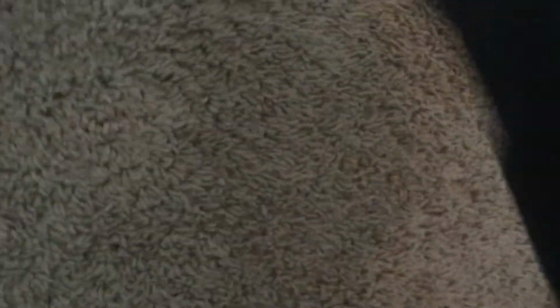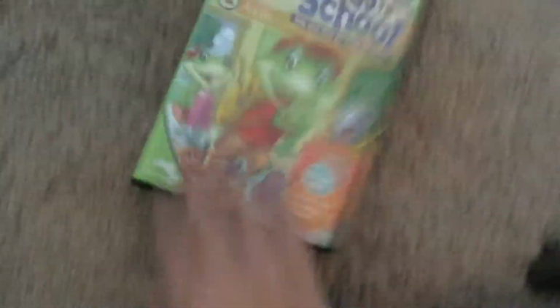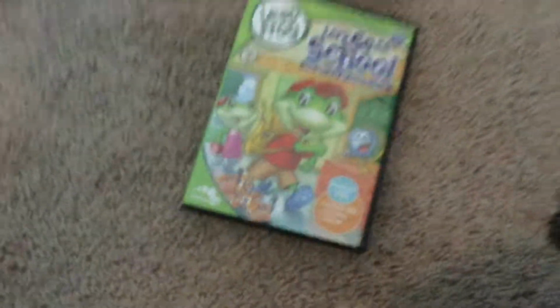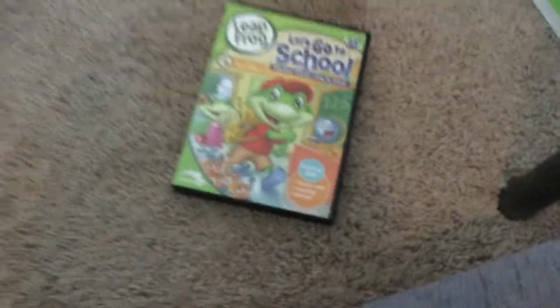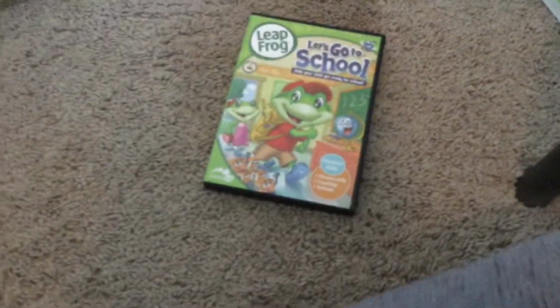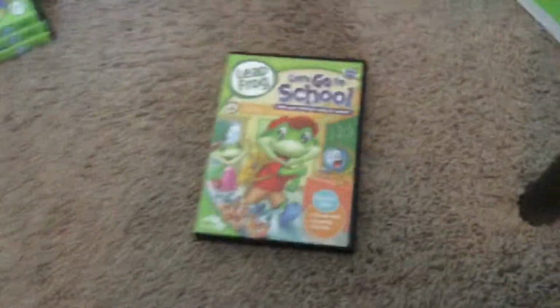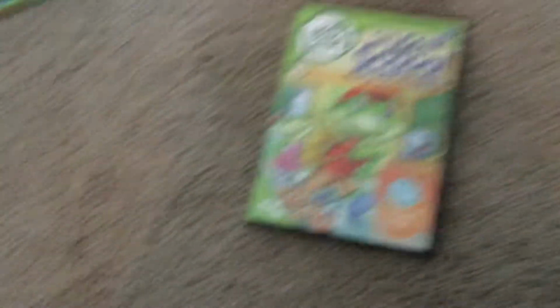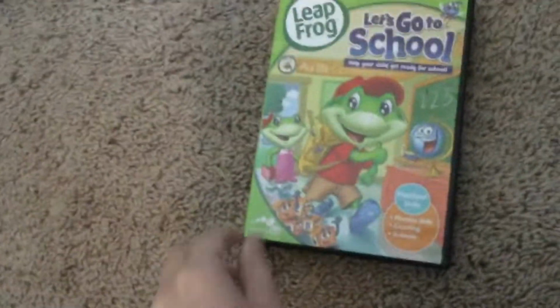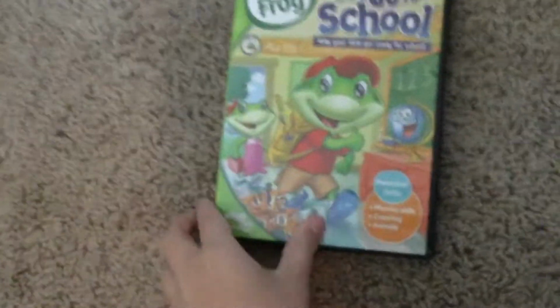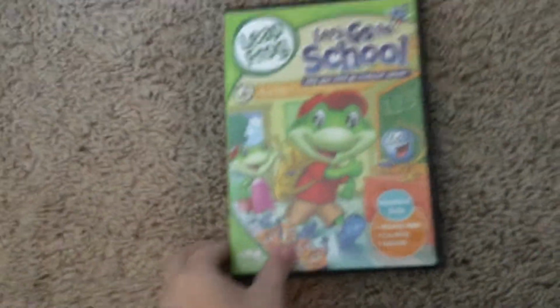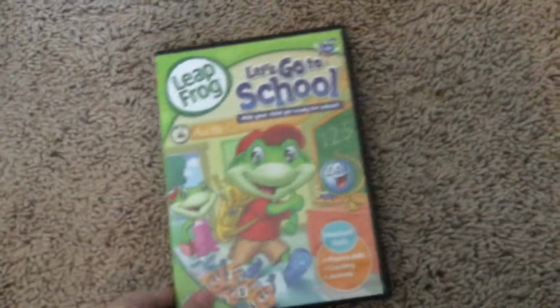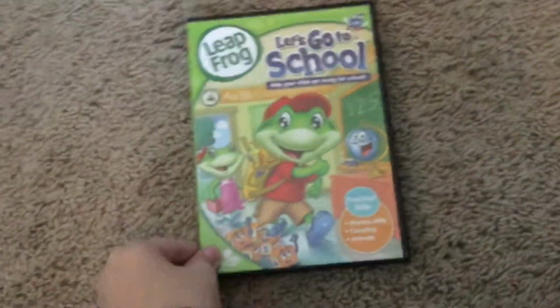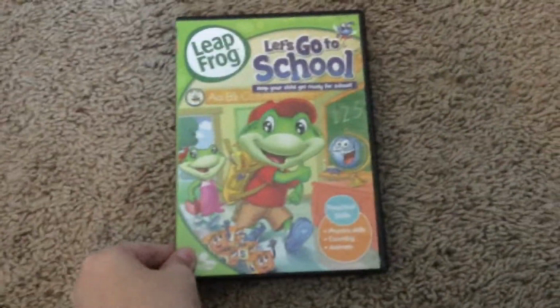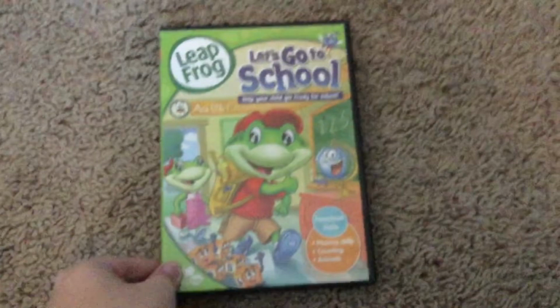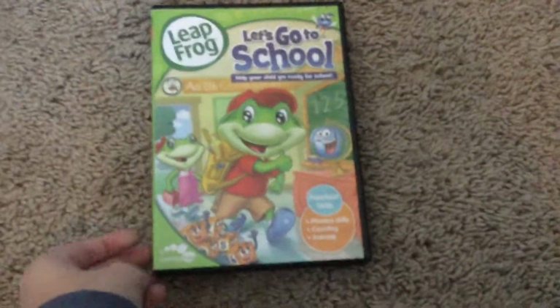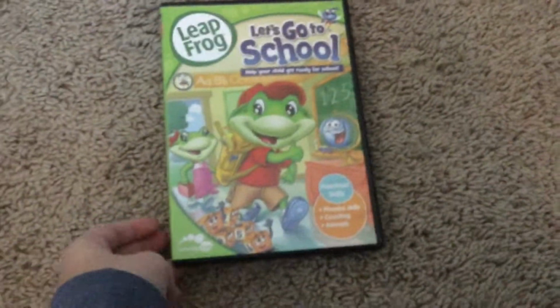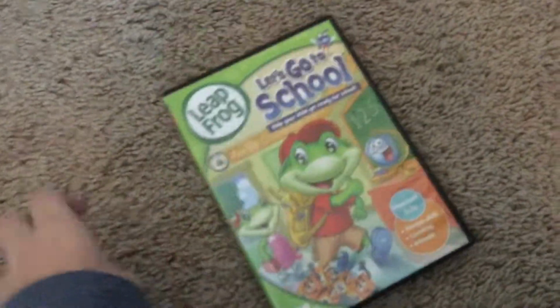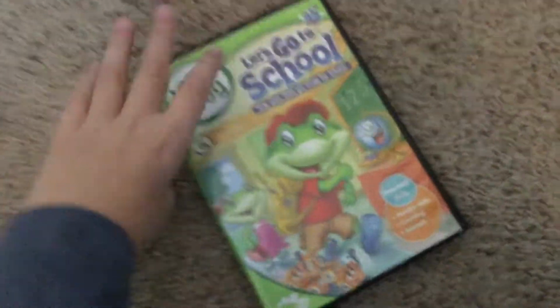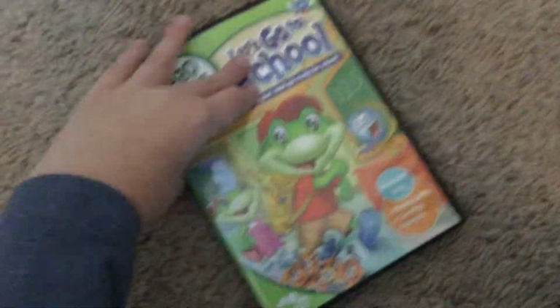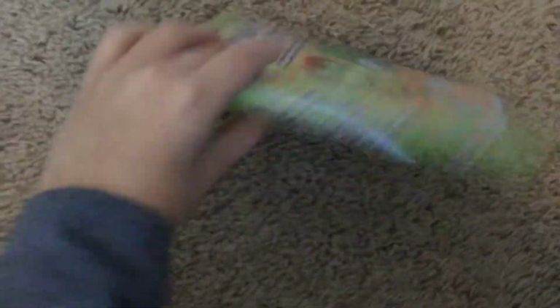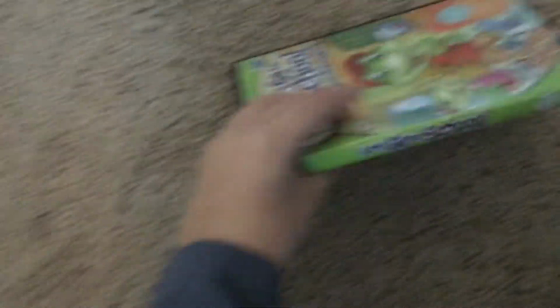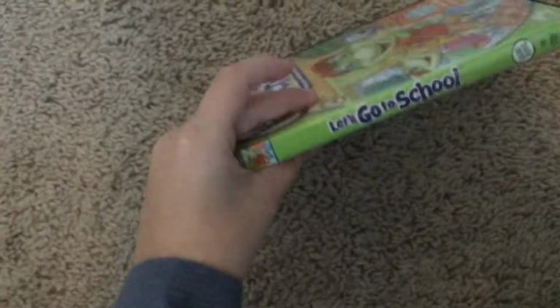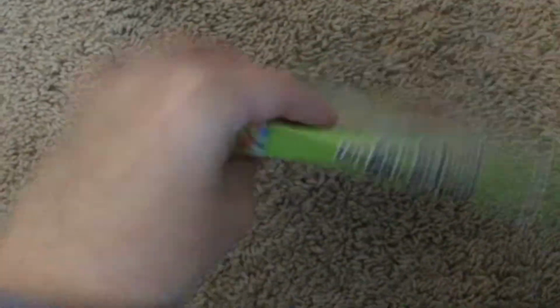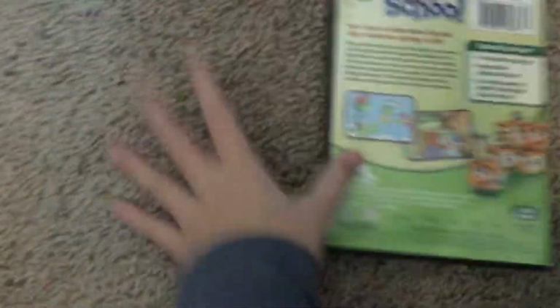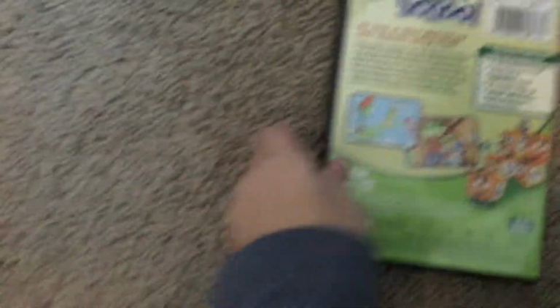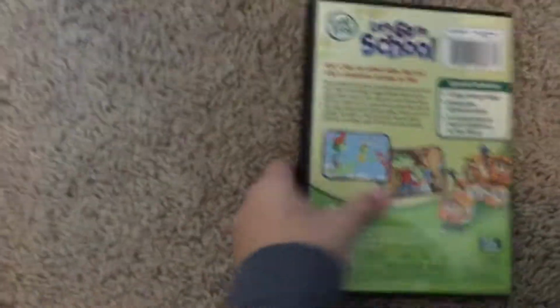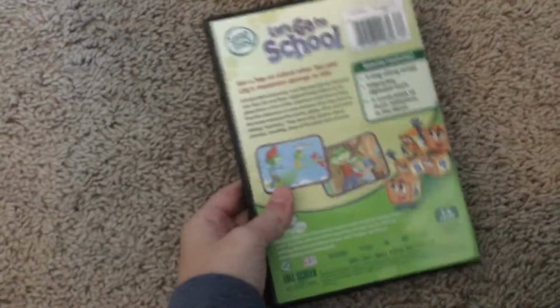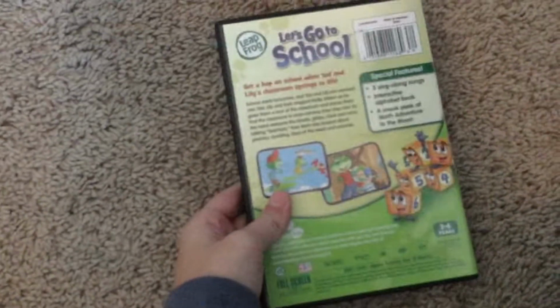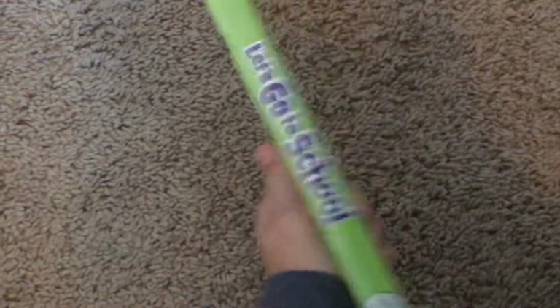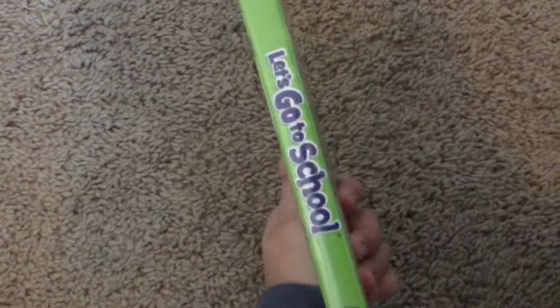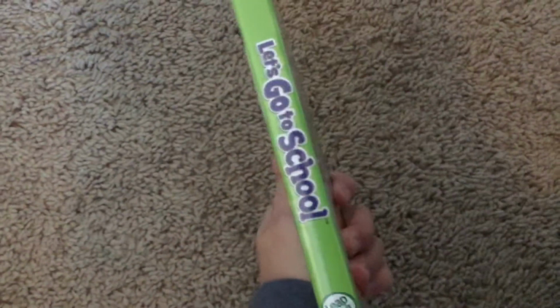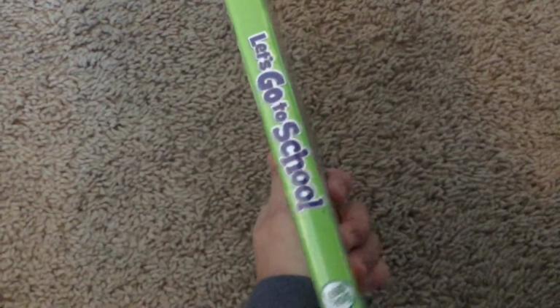Next is Let's Go to School — Help You Get Ready for School — 2009 DVD. Front, back, side.